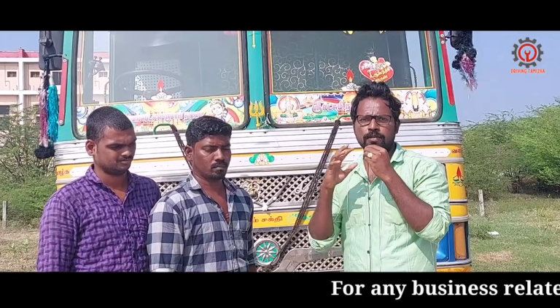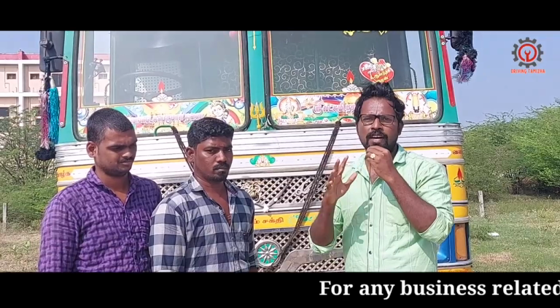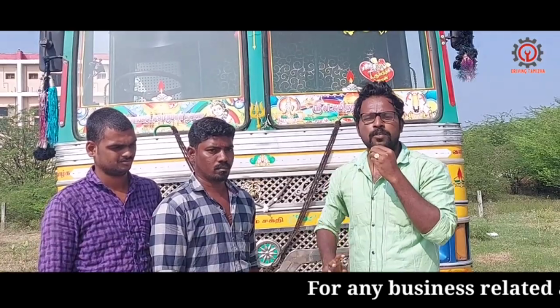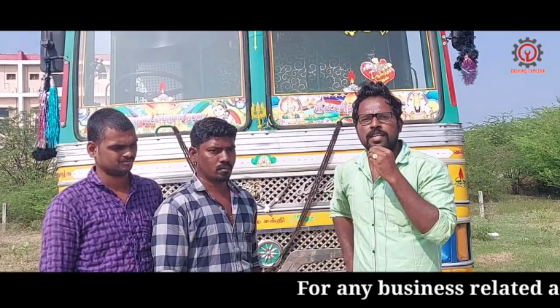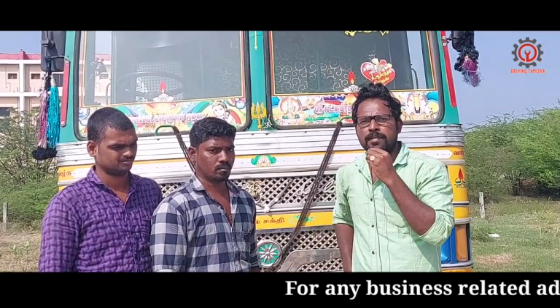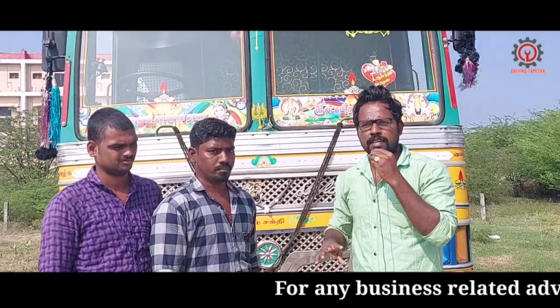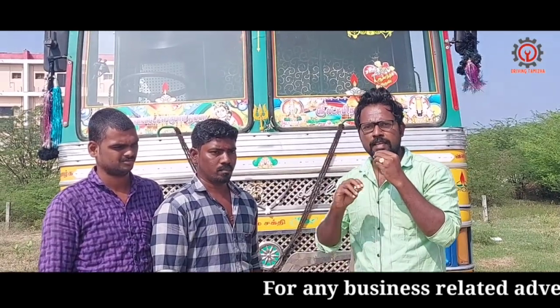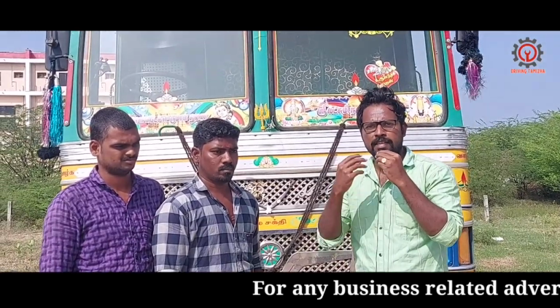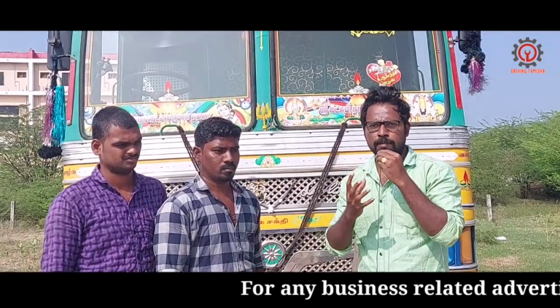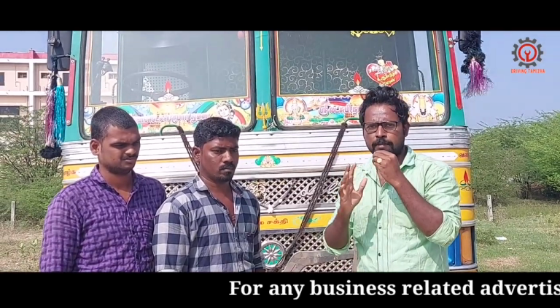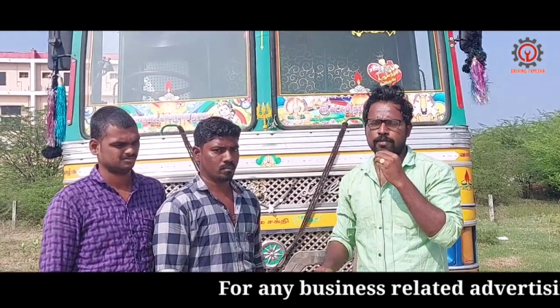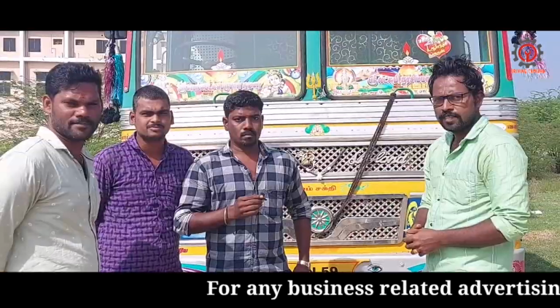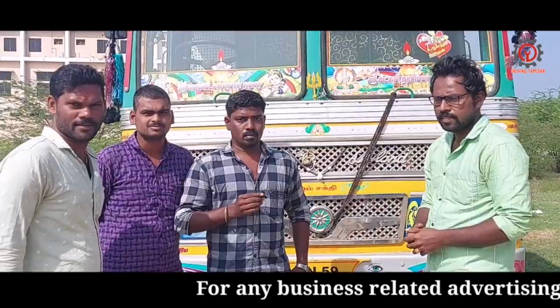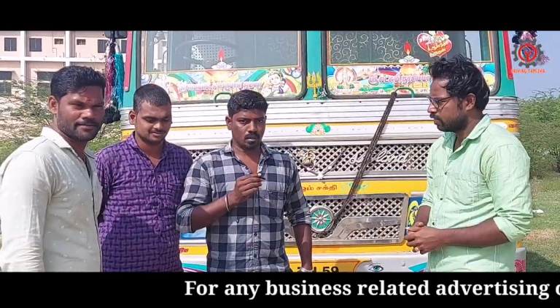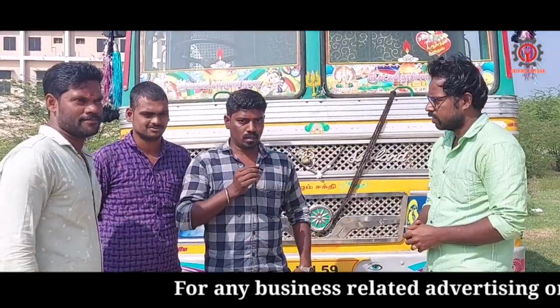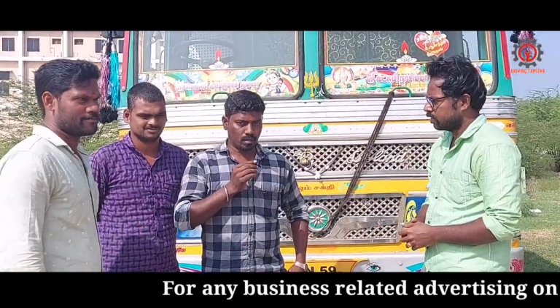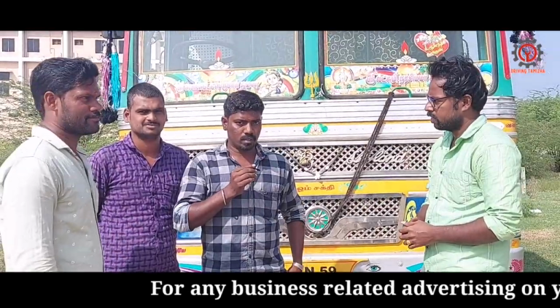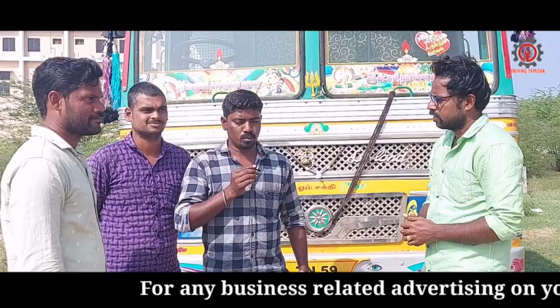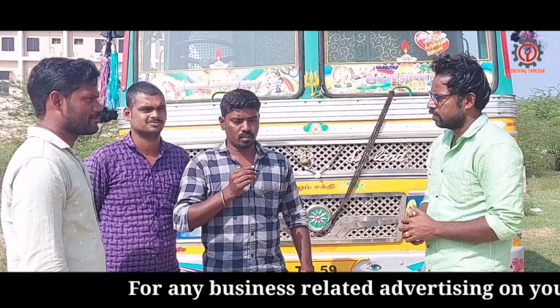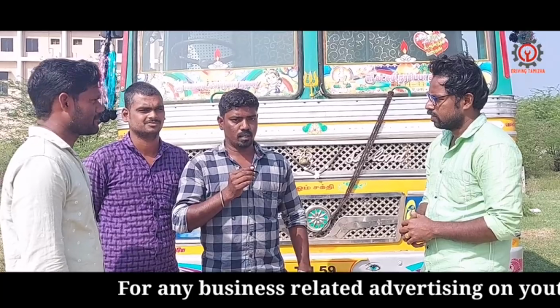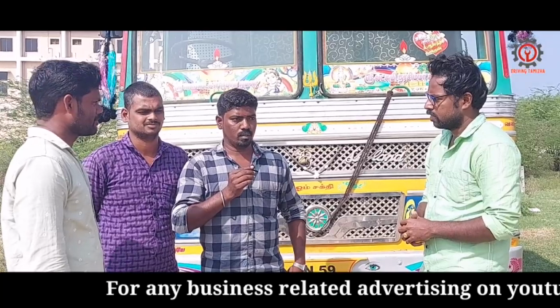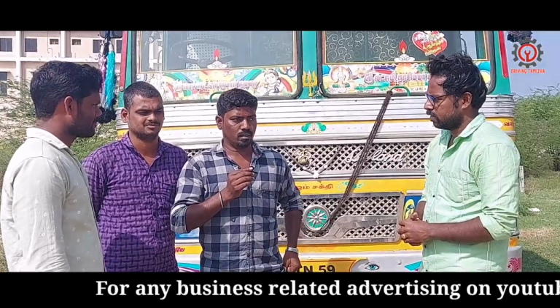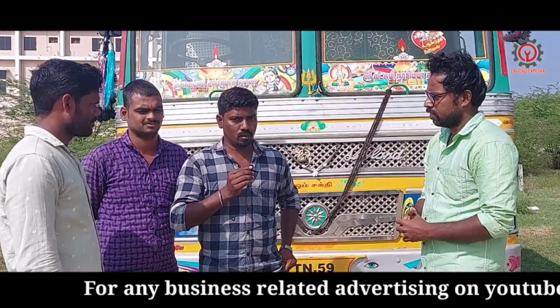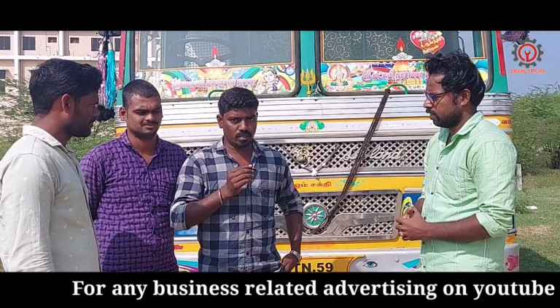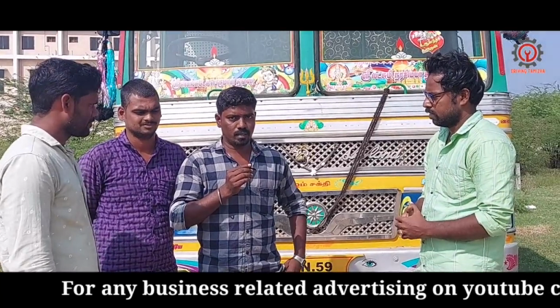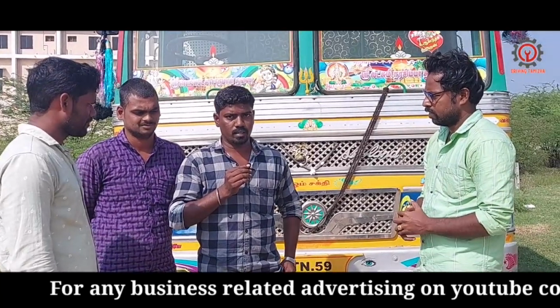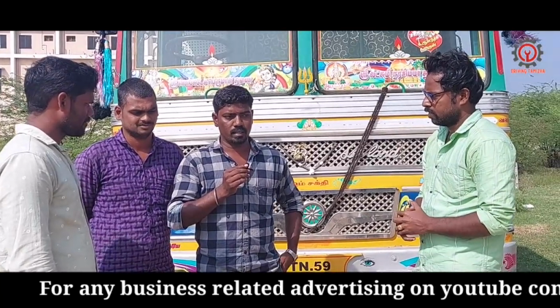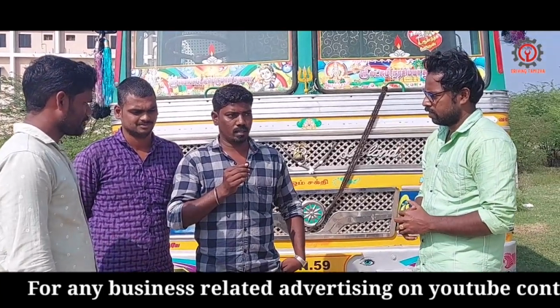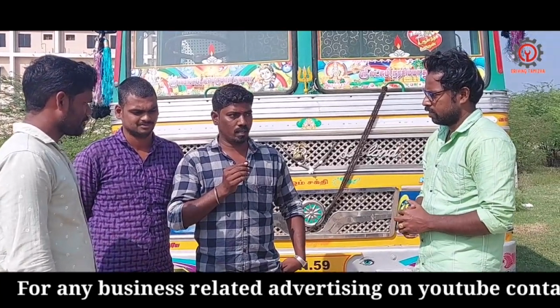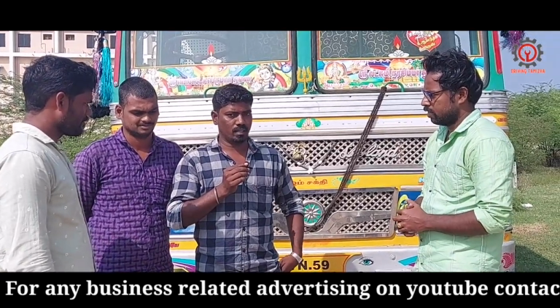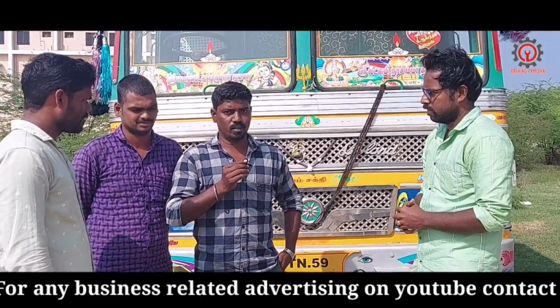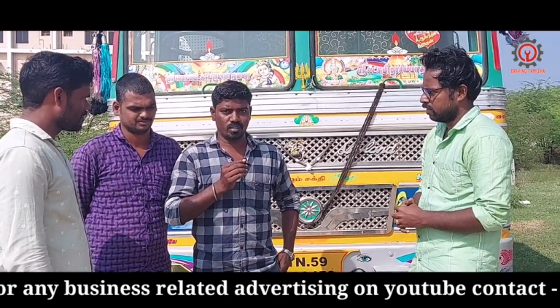We are going to see how long we are going to drive. Hi, my name is Sadish Kumar. I have been driving two years. I was going to drive one. I am using my car.